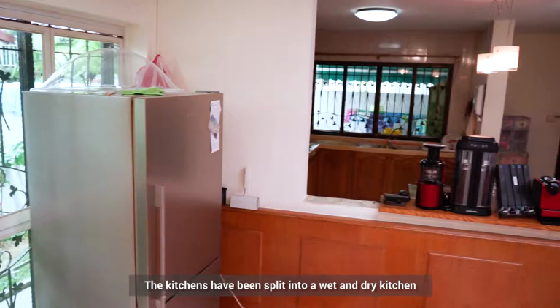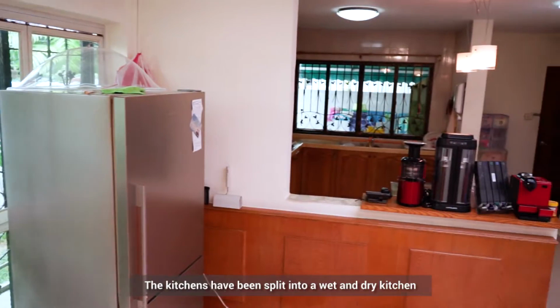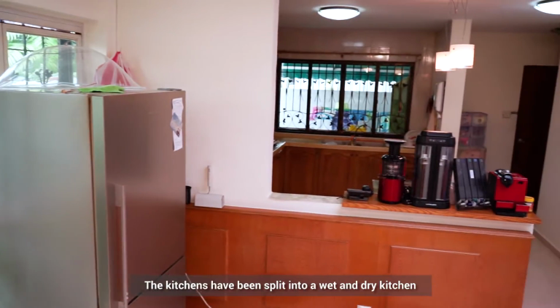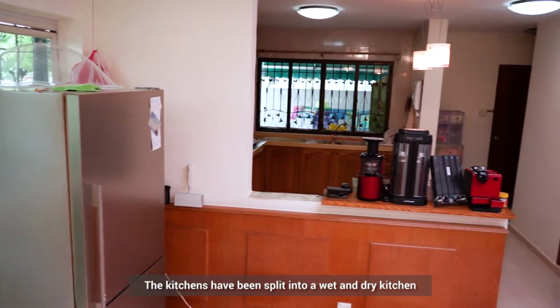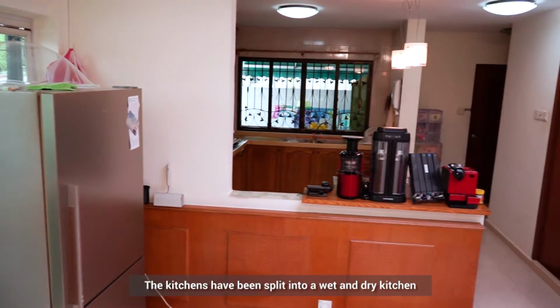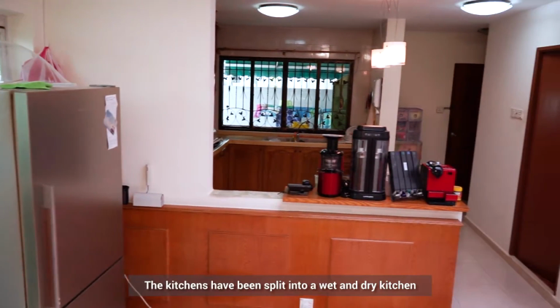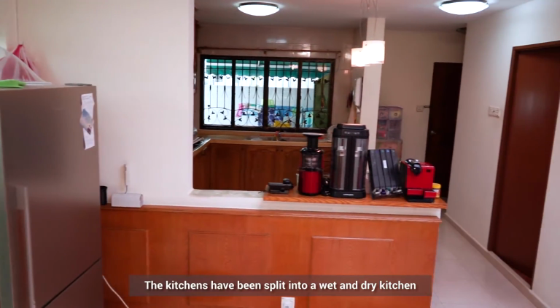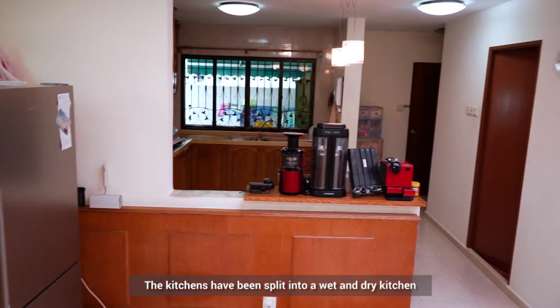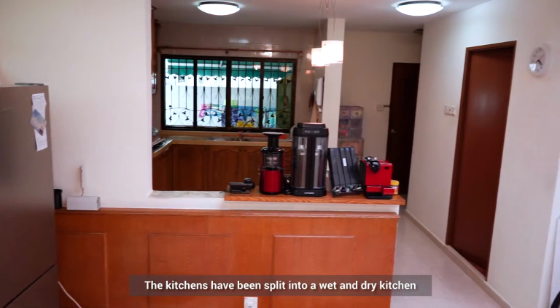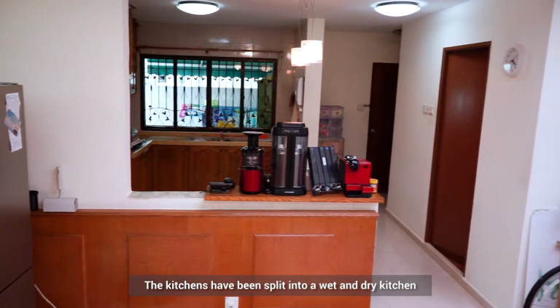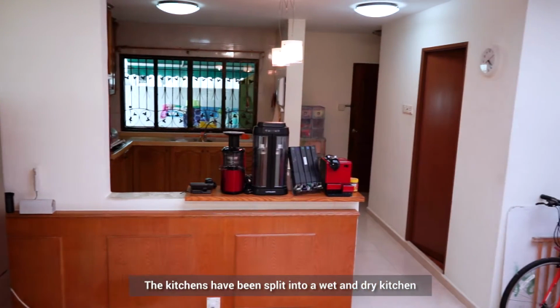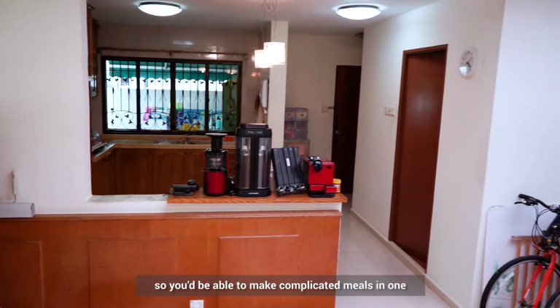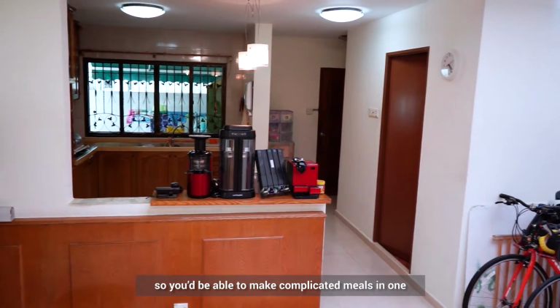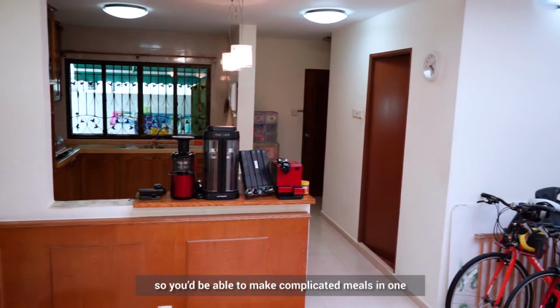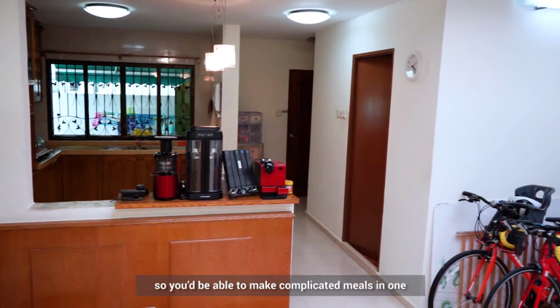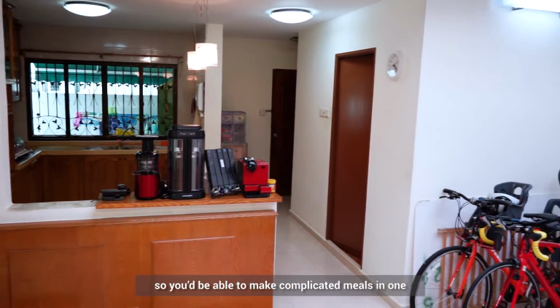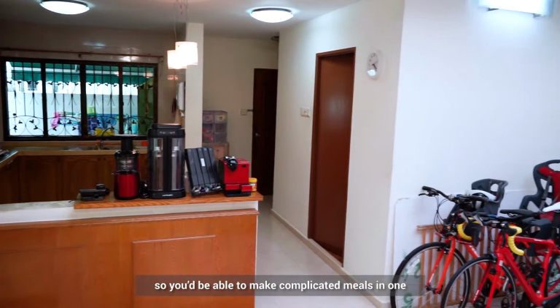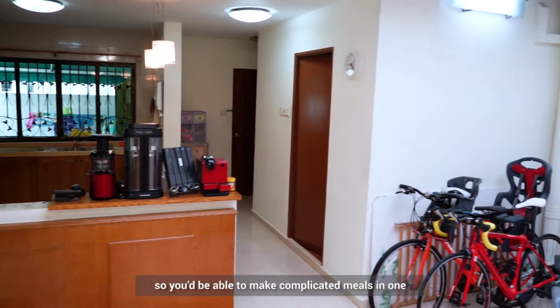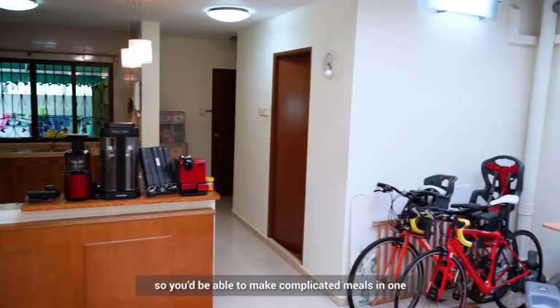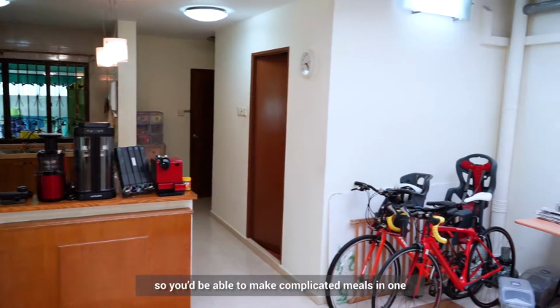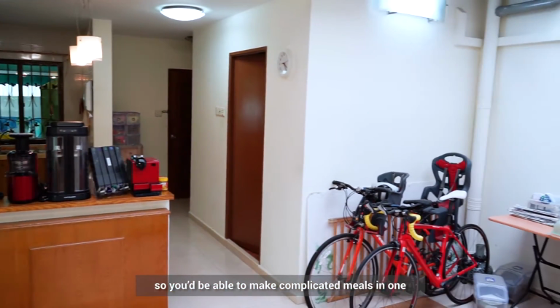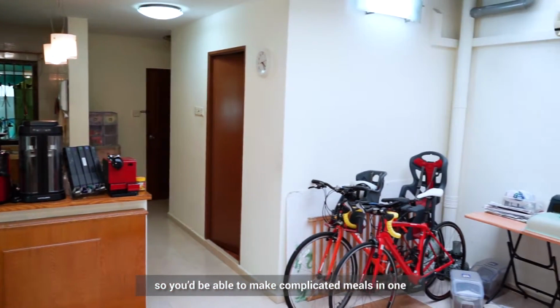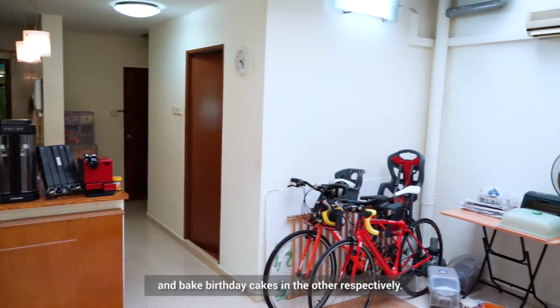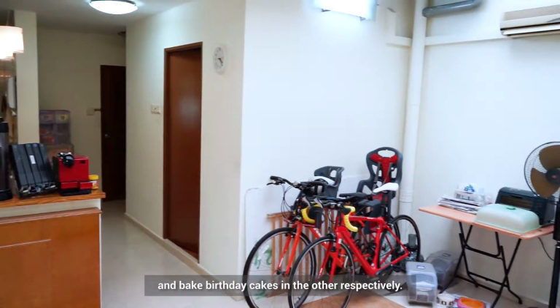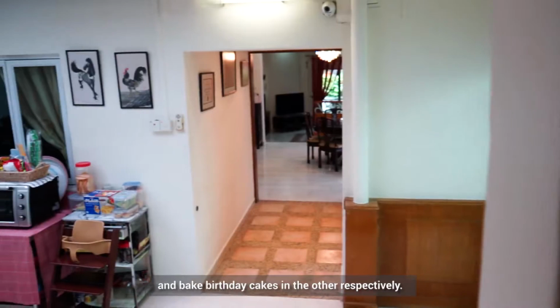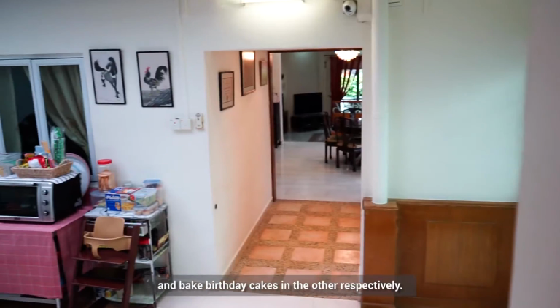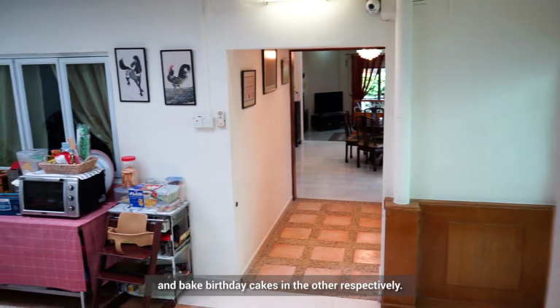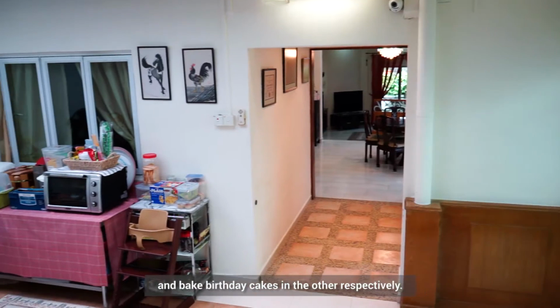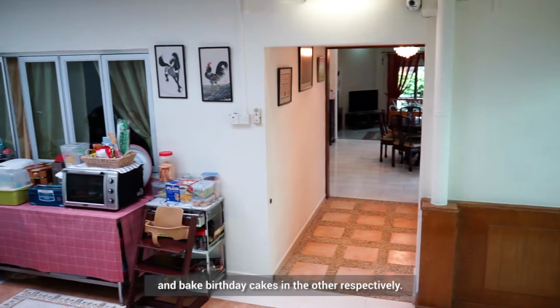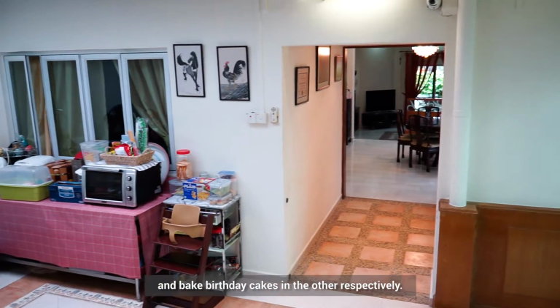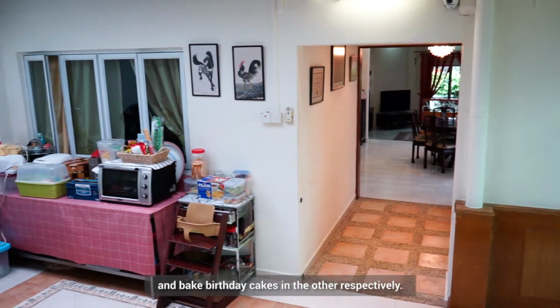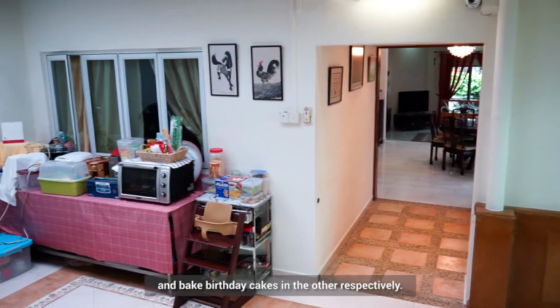The kitchen has been split into a wet and dry kitchen, so you would be able to make complicated meals in one, and bake birthday cakes in the other respectively.